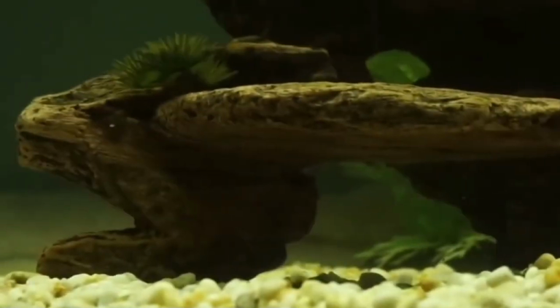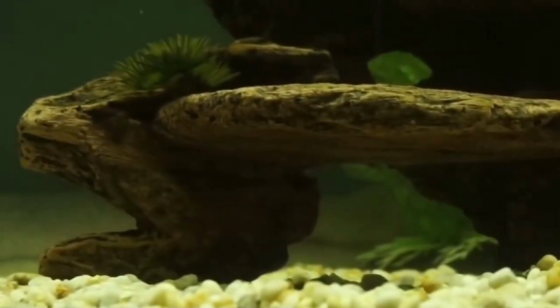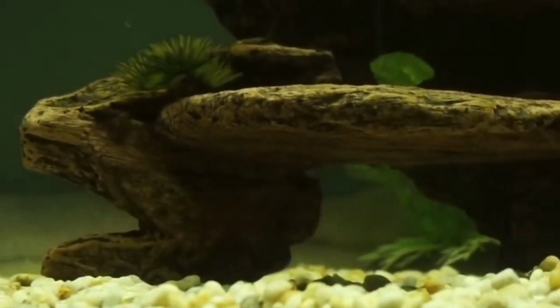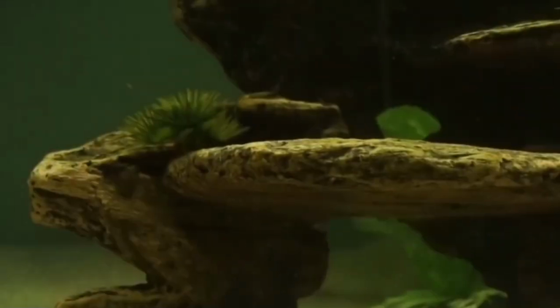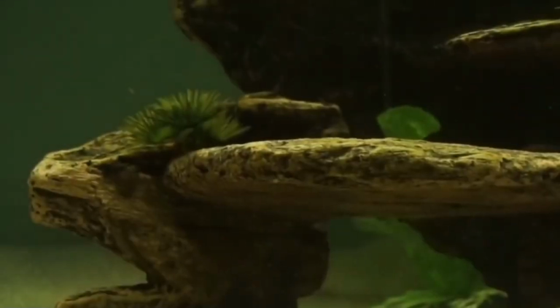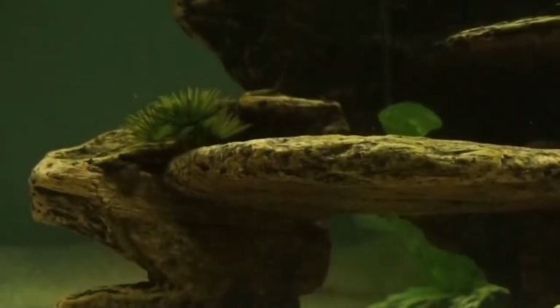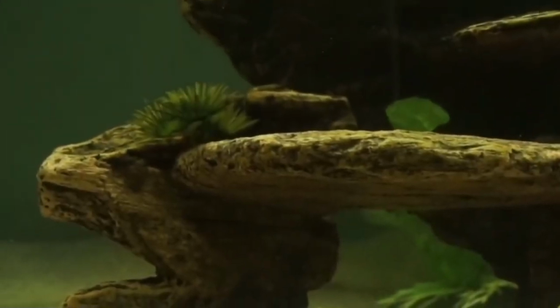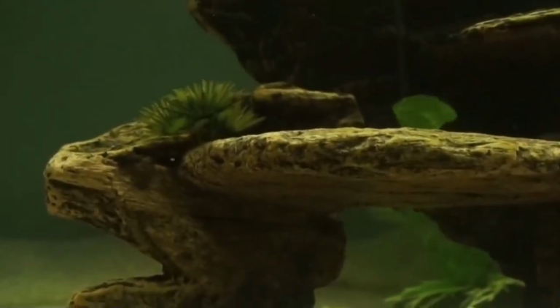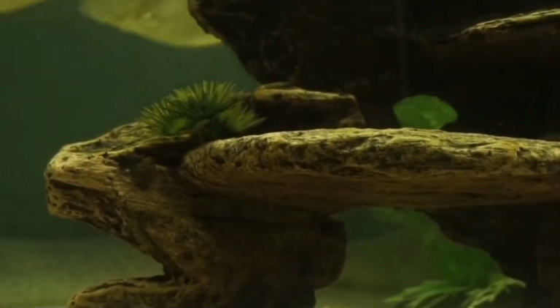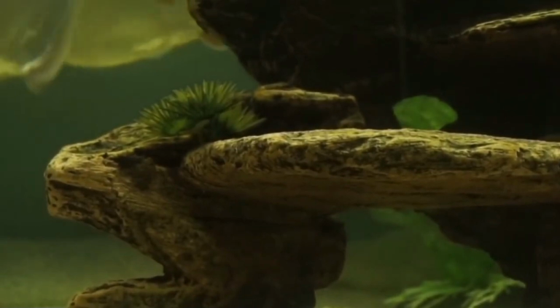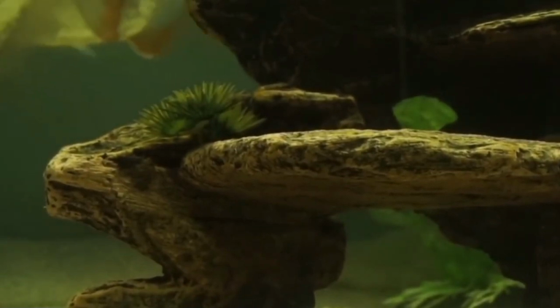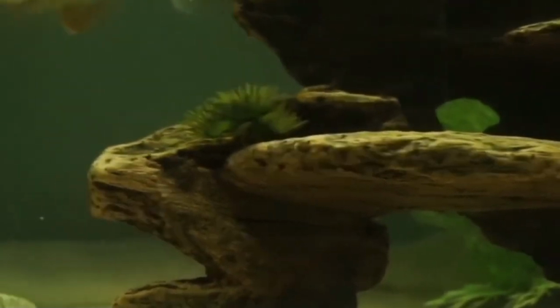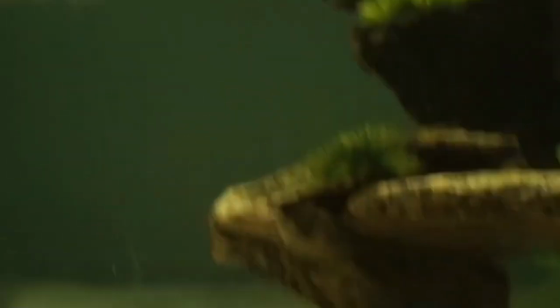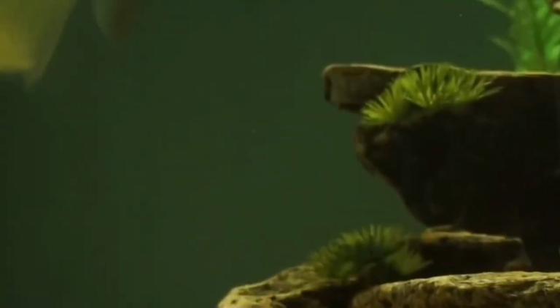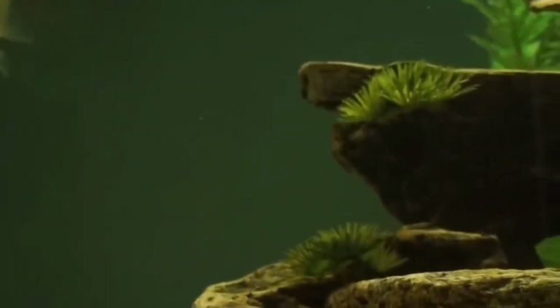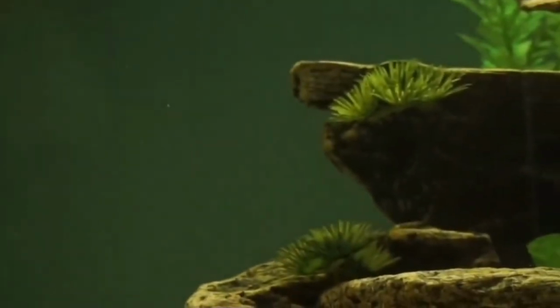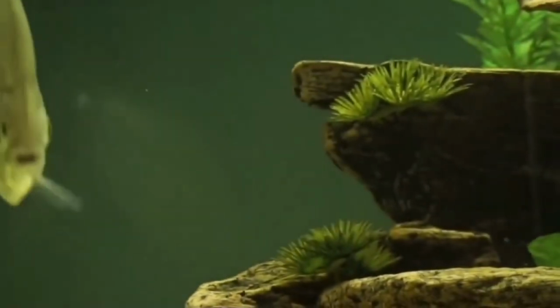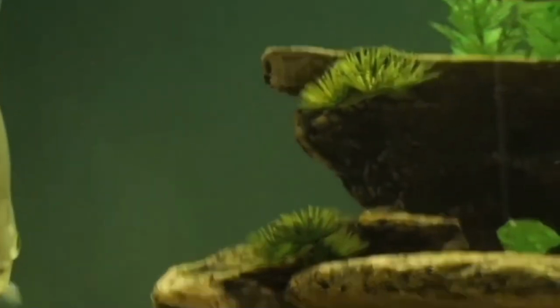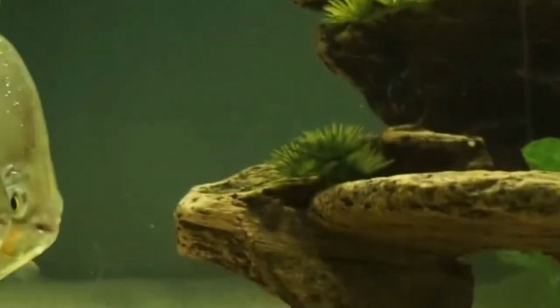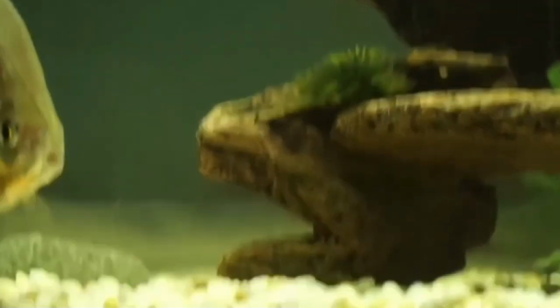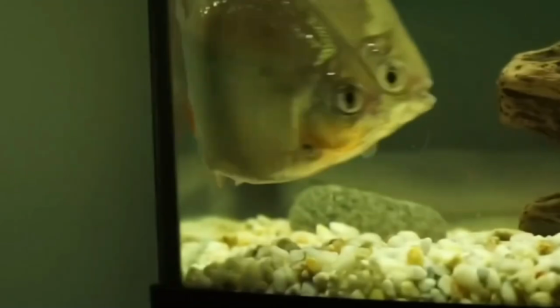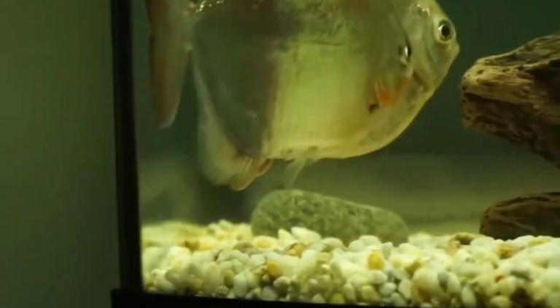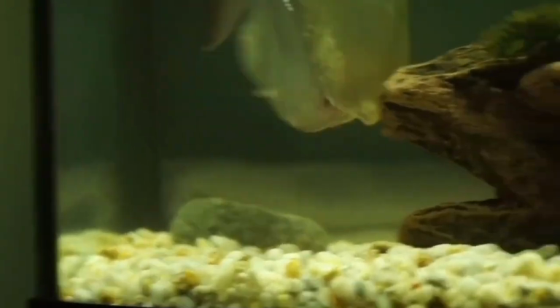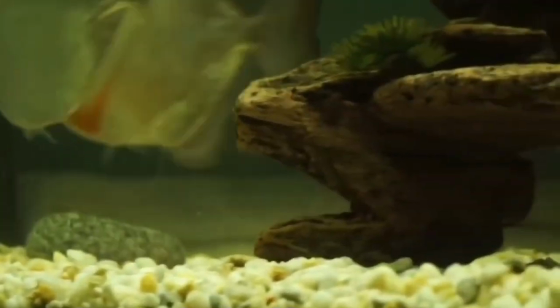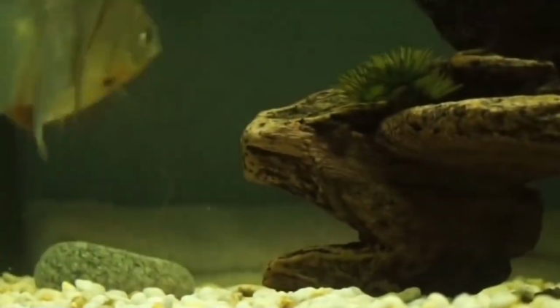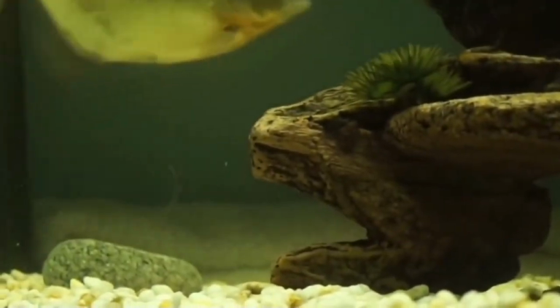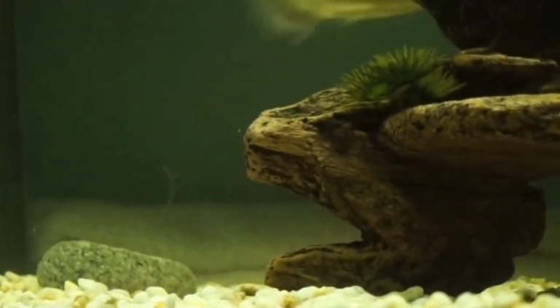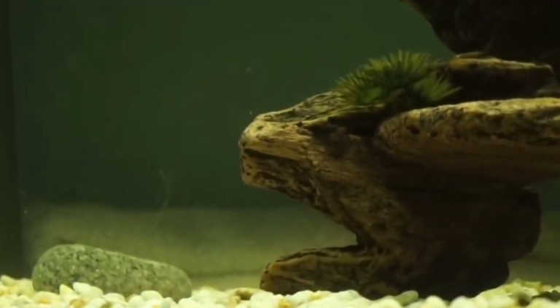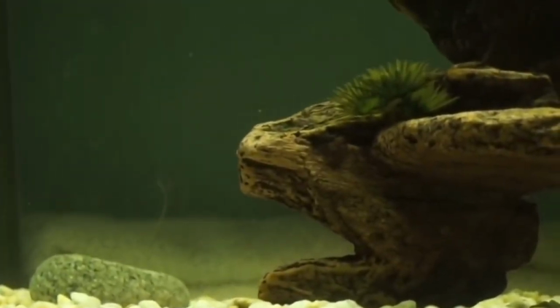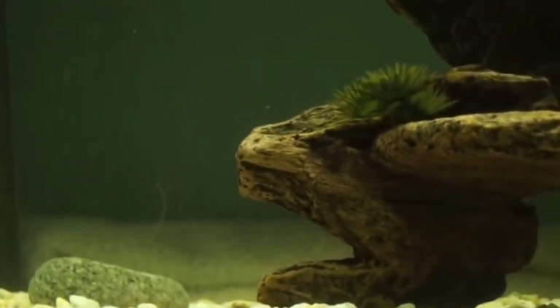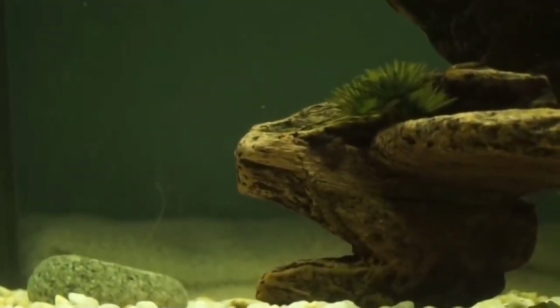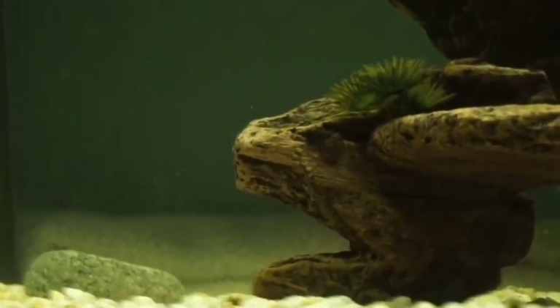Once the eggs have been released, the male will fertilize them and it will take three to four days for them to hatch. The fry will immediately begin to swim around the aquarium and should be fed spirulina flakes and crushed brine shrimp. Not feeding the fry plenty of food may result in them becoming stunted.